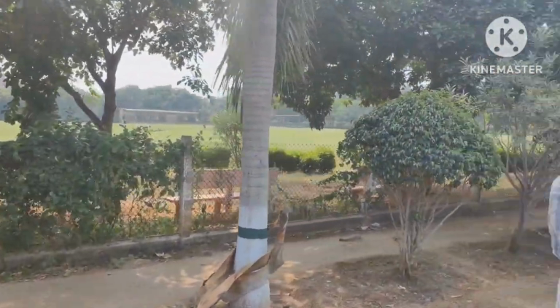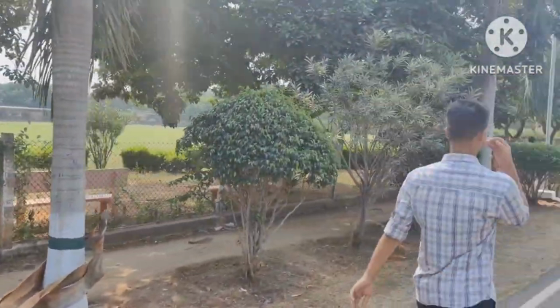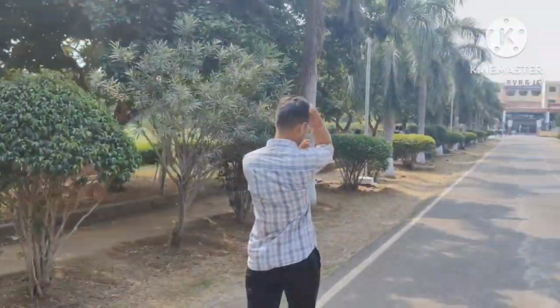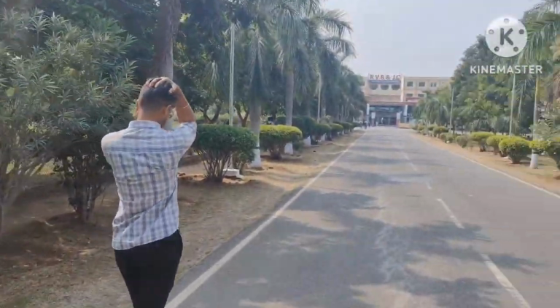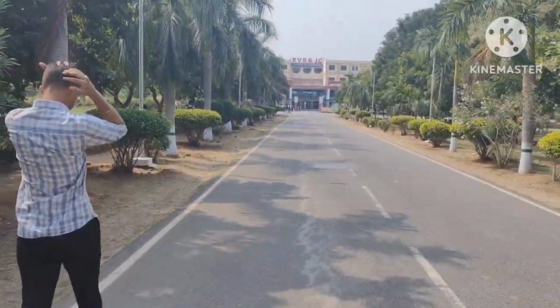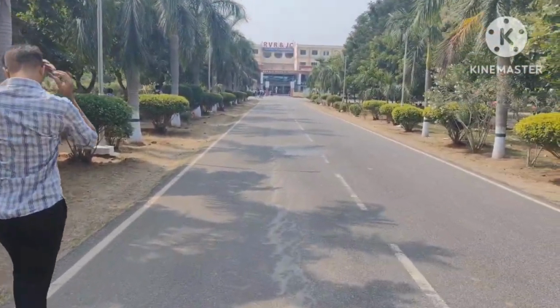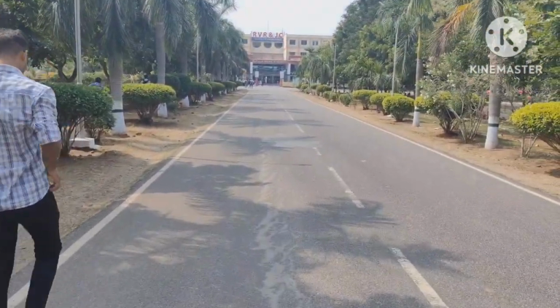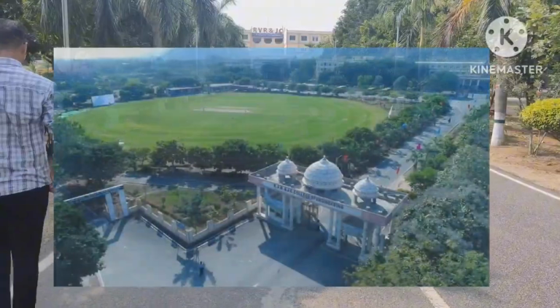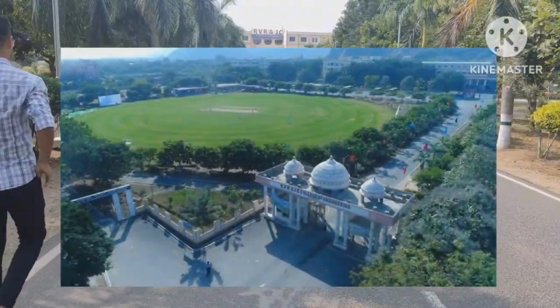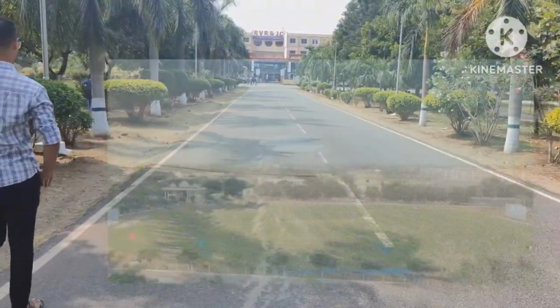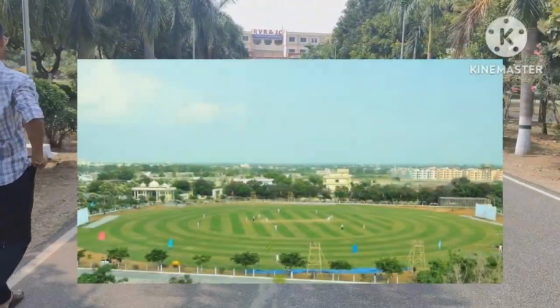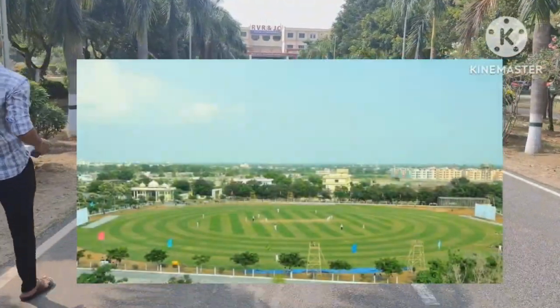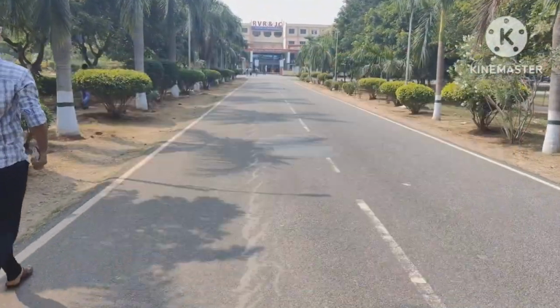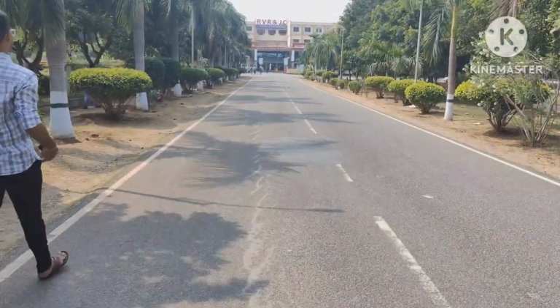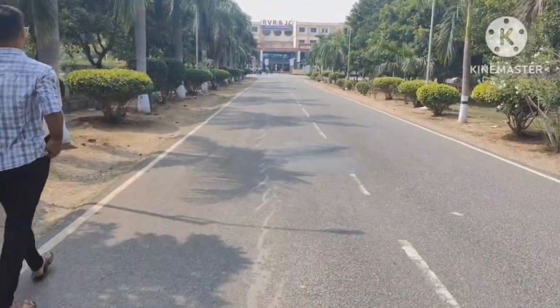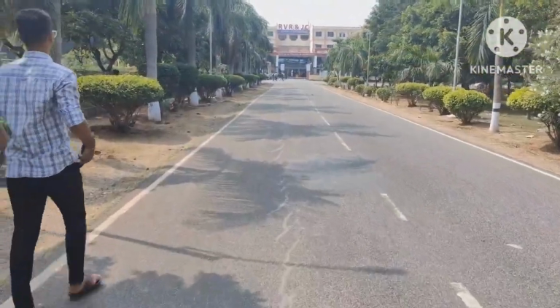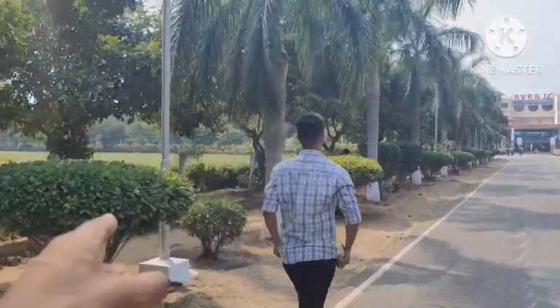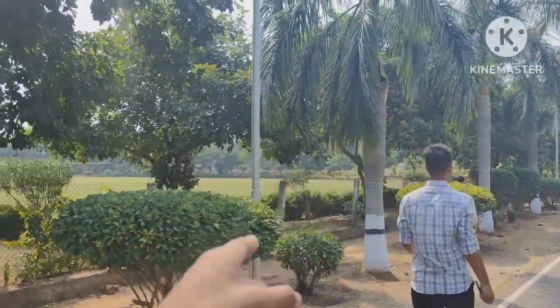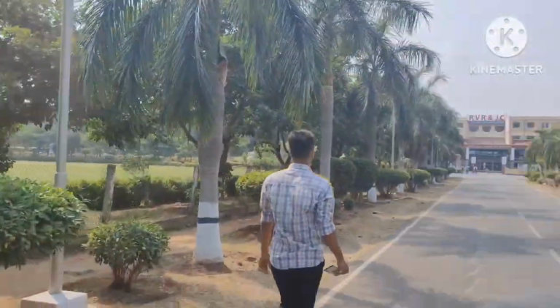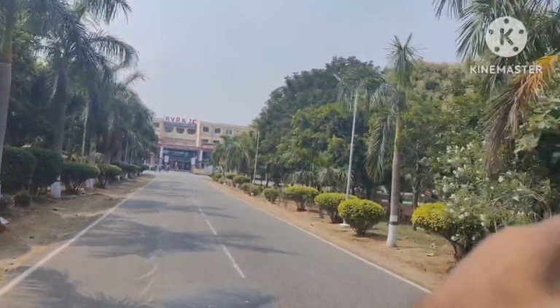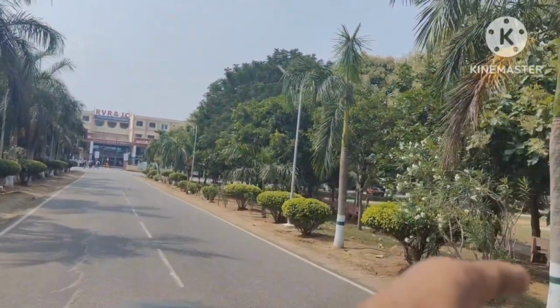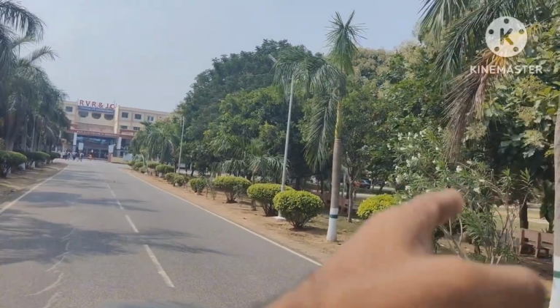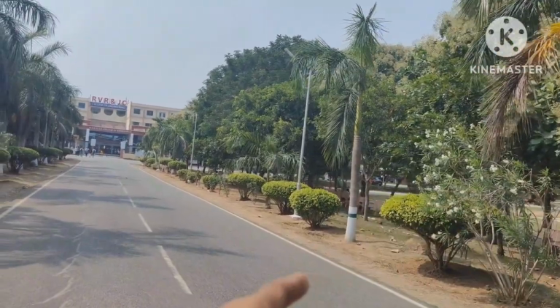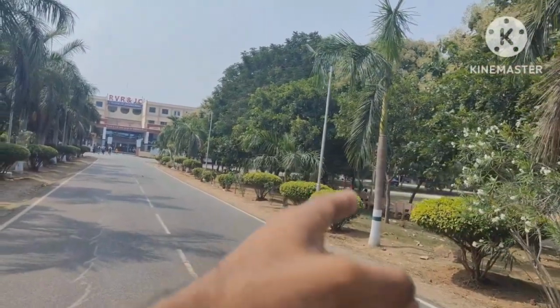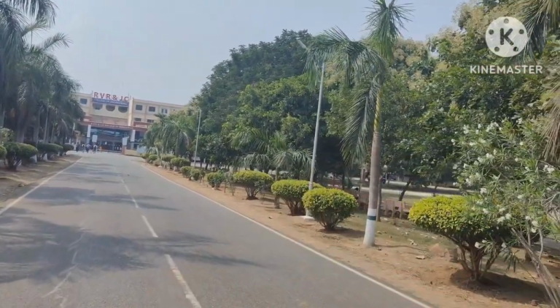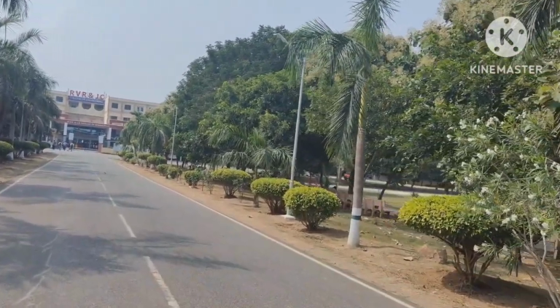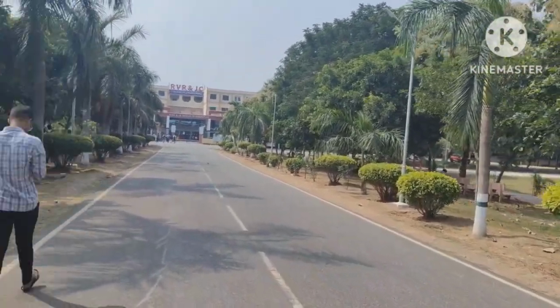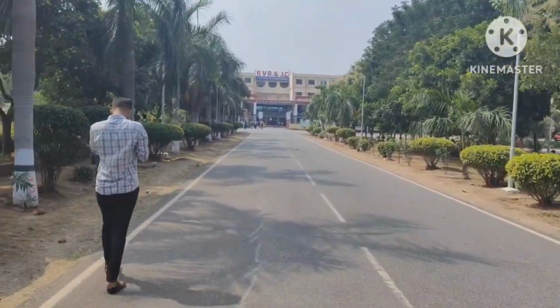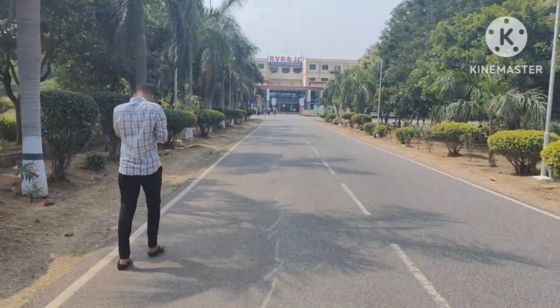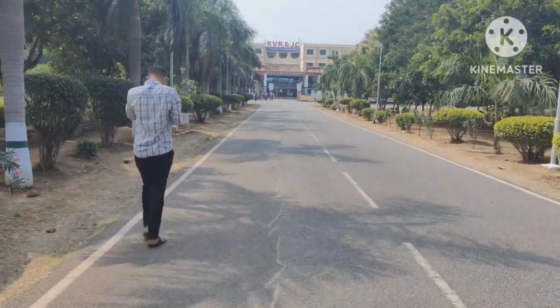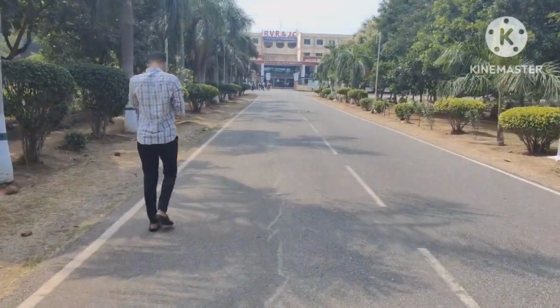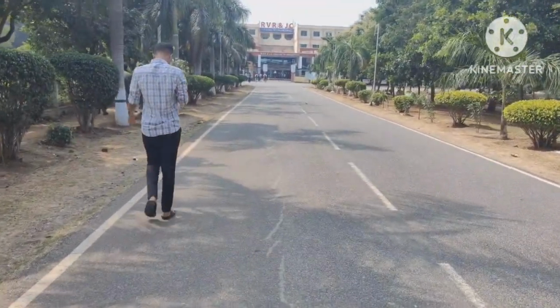On the left side we have a big cricket ground and 2 nets. We can use those nets, but if you want to play on the ground there are some rules and regulations. On the right side we have 3 volleyball courts and 2 basketball courts.